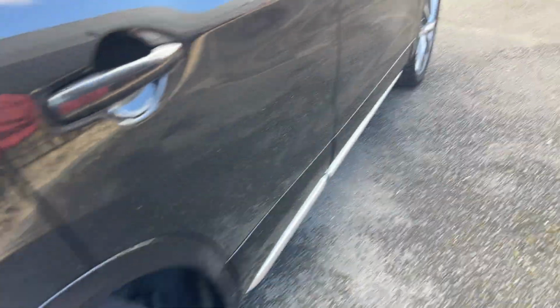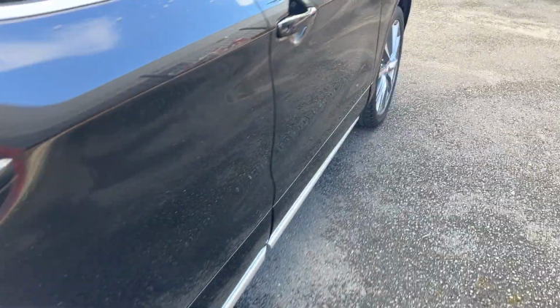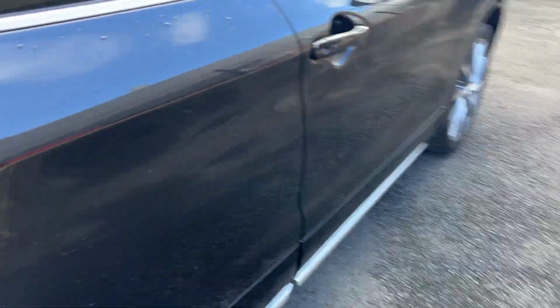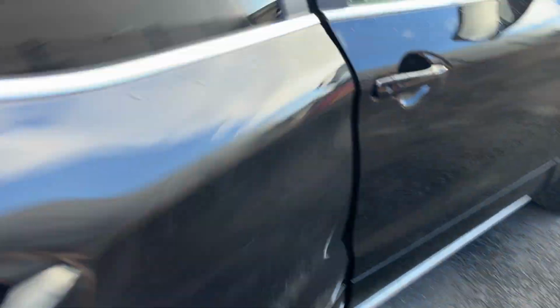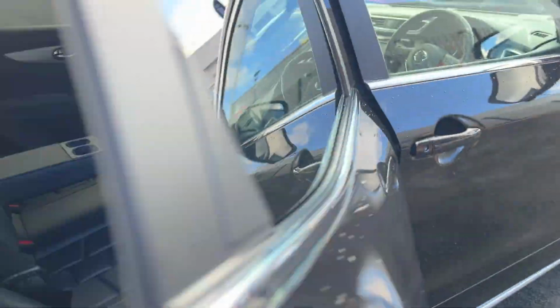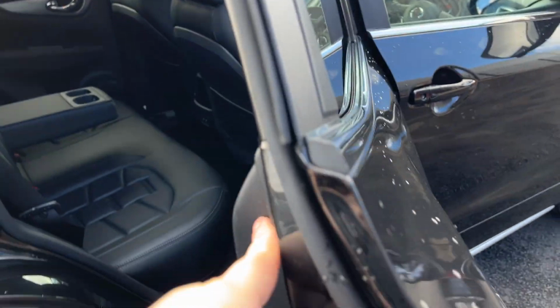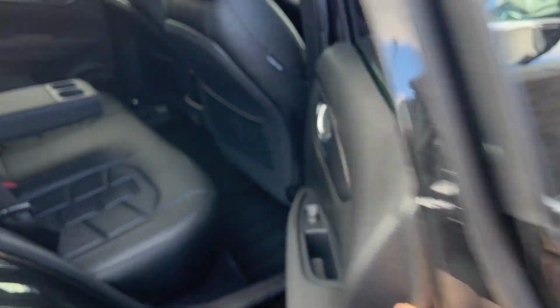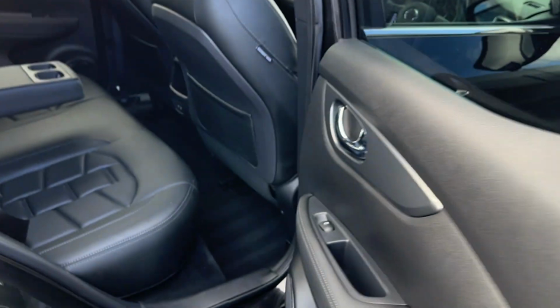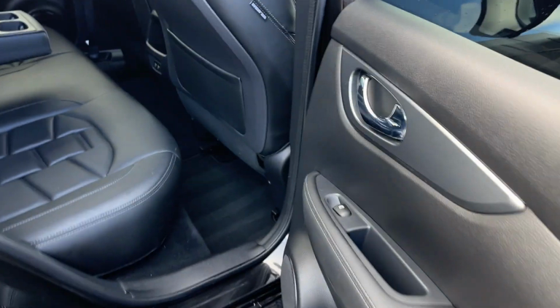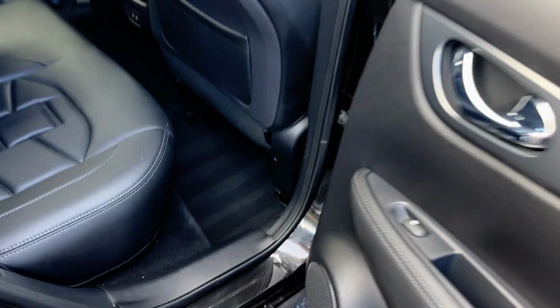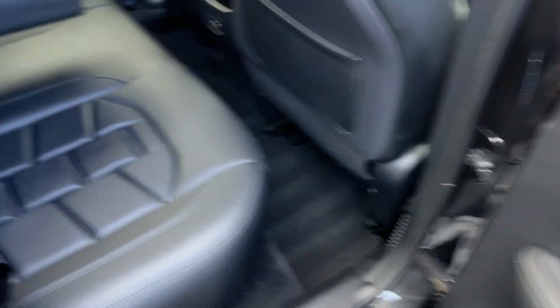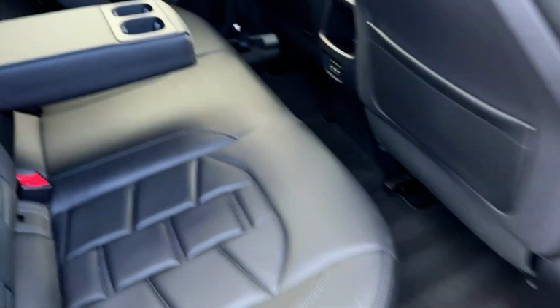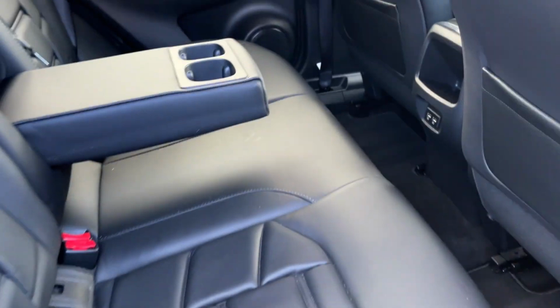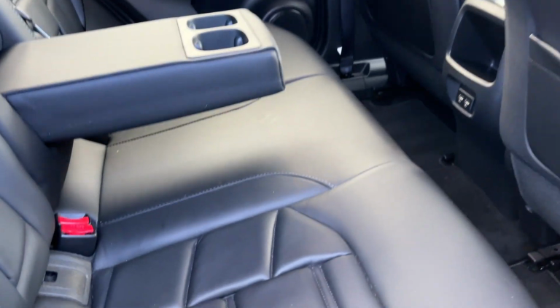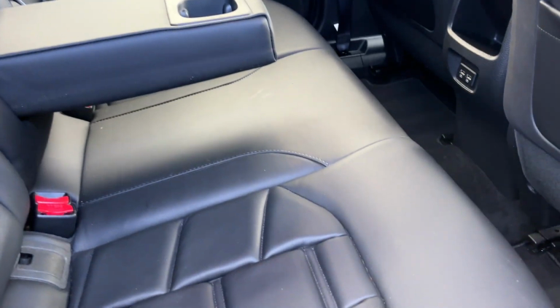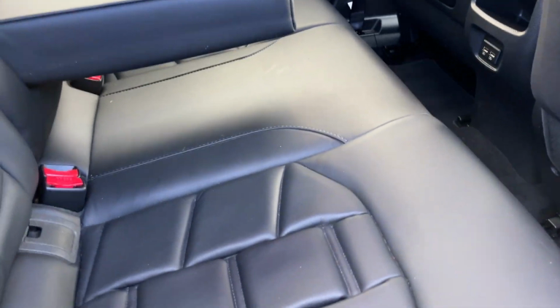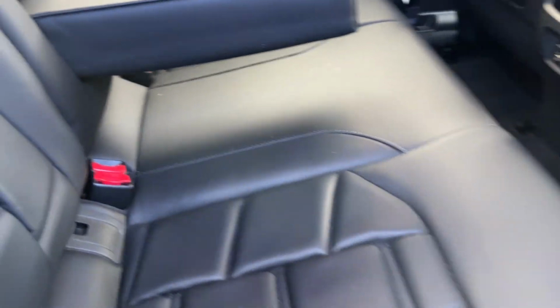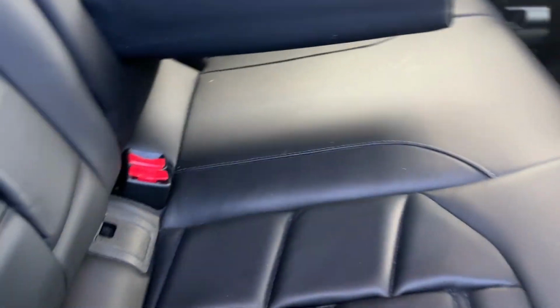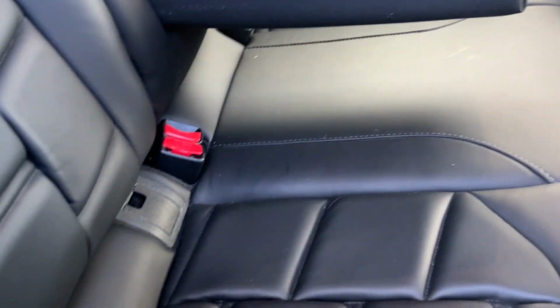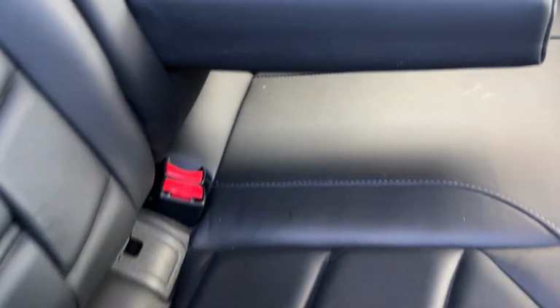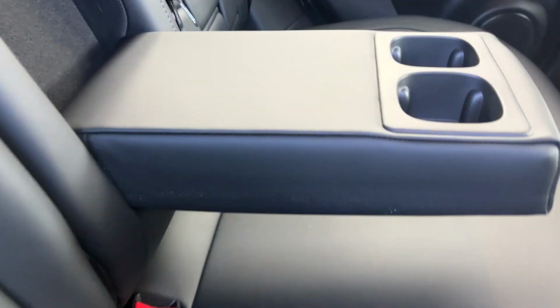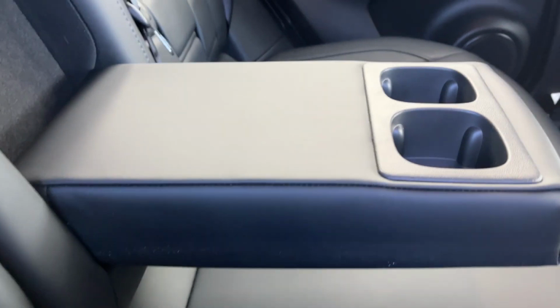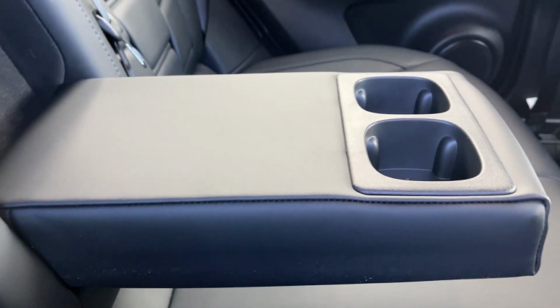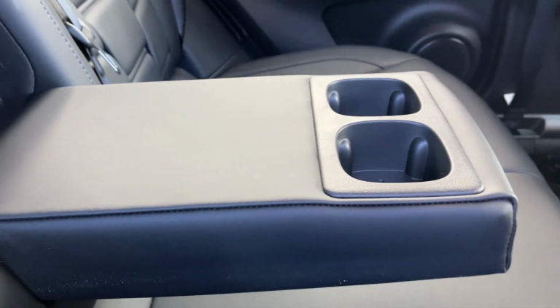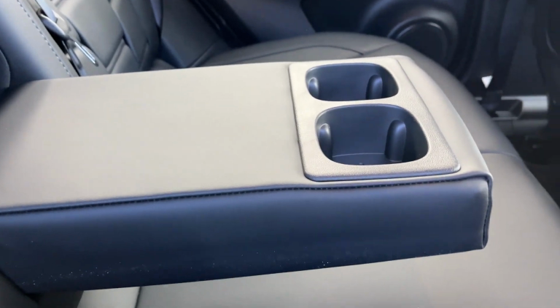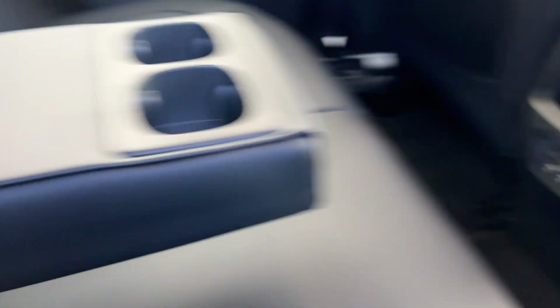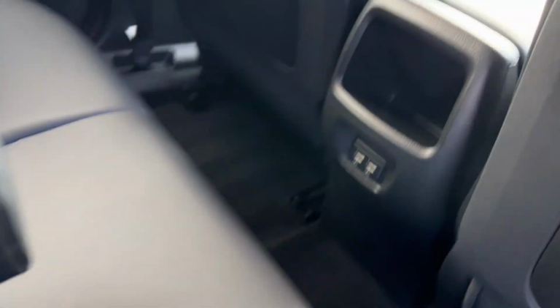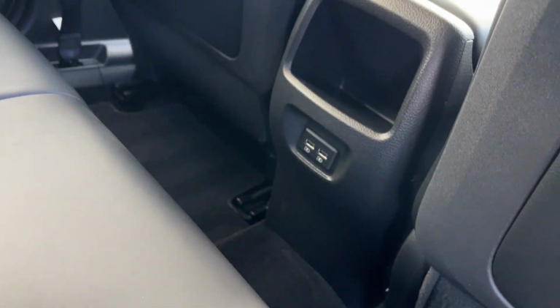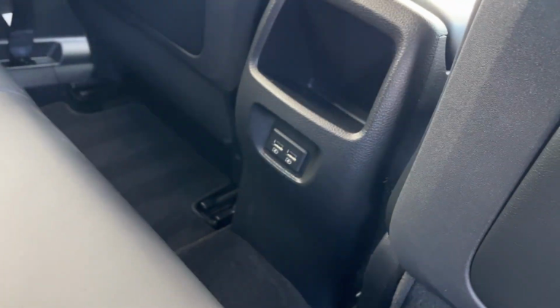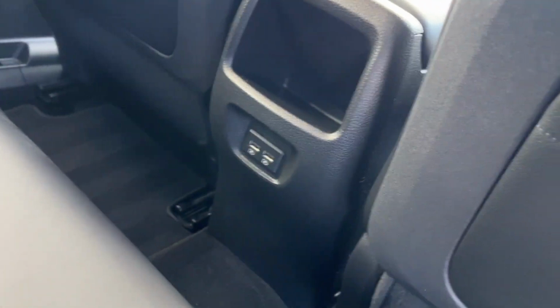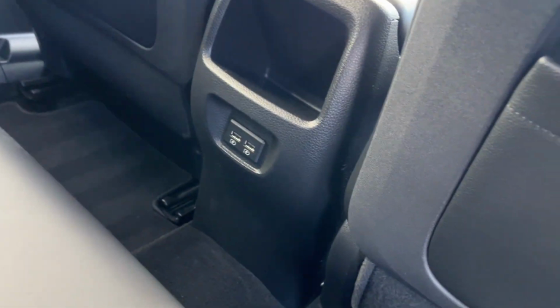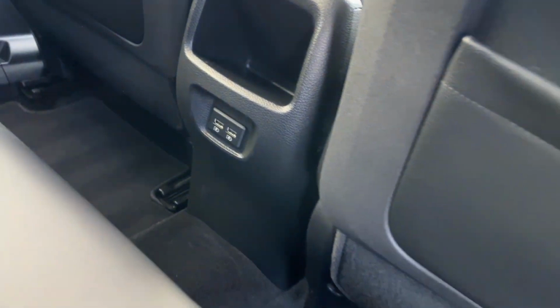Opening the back, you've got fold-flat lever seats front and rear, Isofix seats on the rear, armrests with two cup holders, and also USB leads on the back.